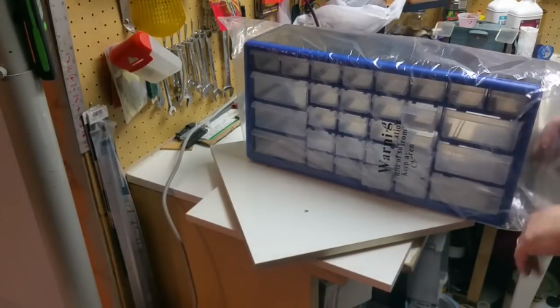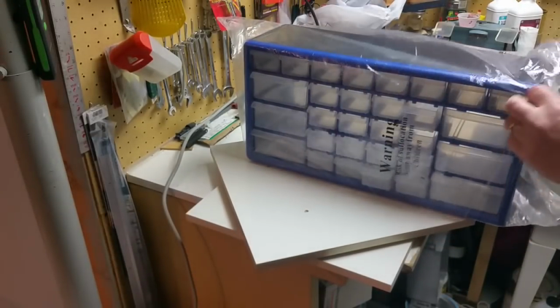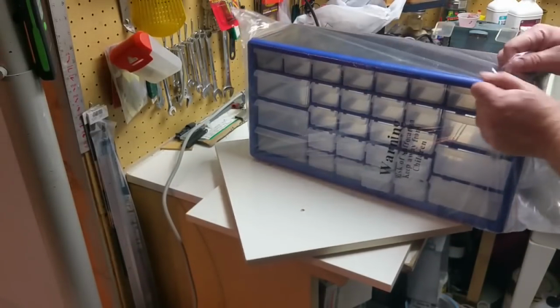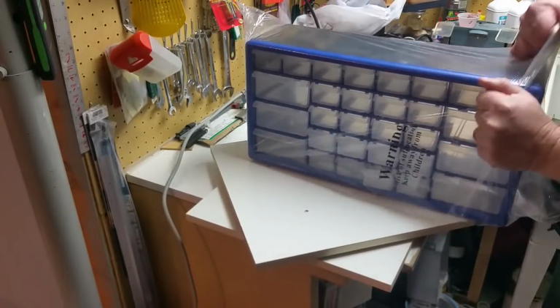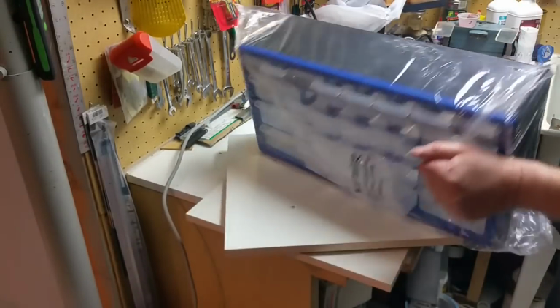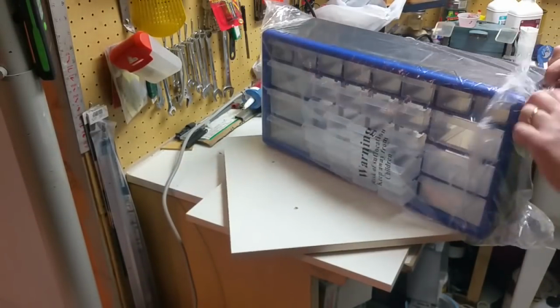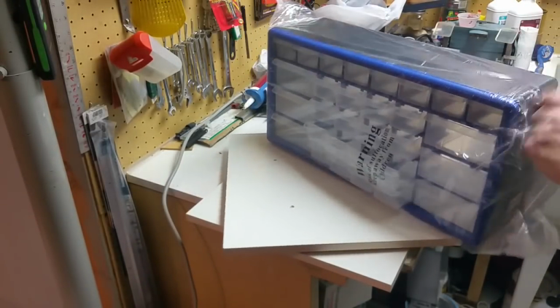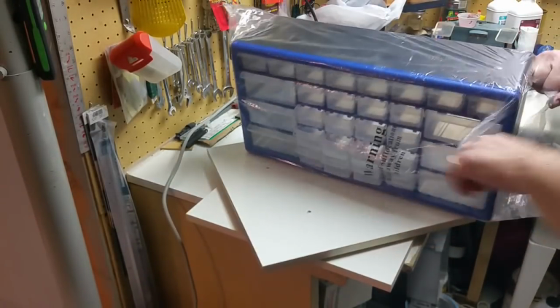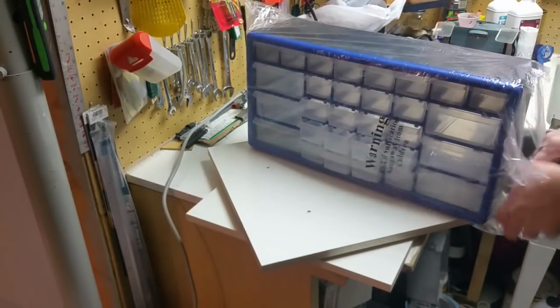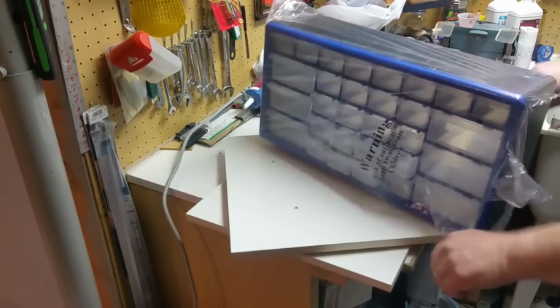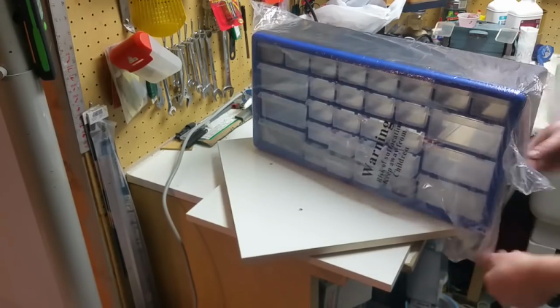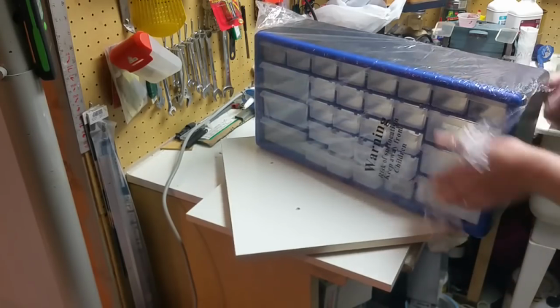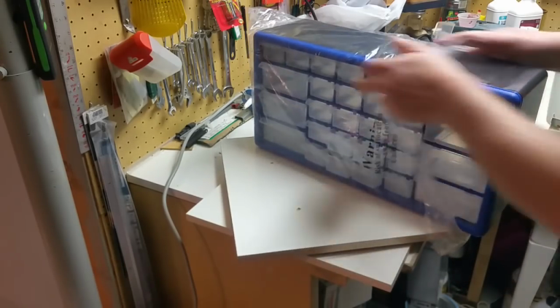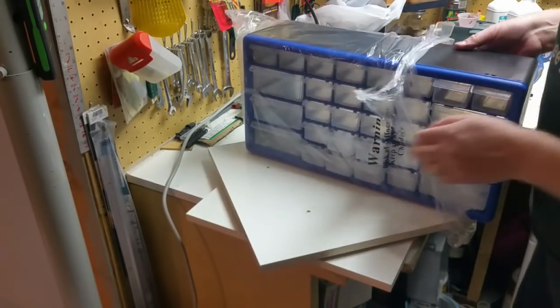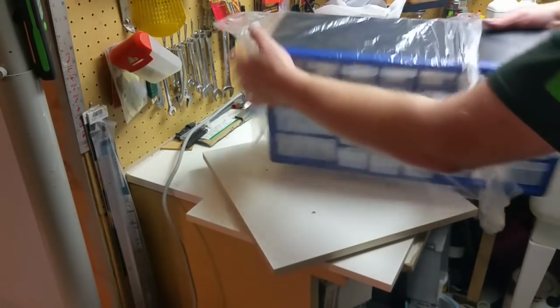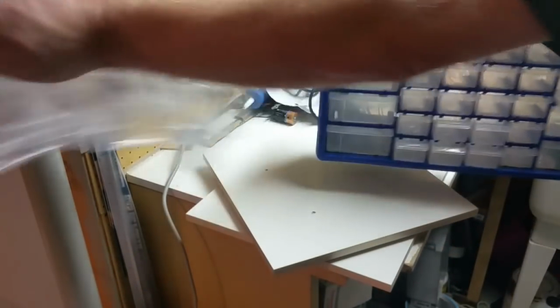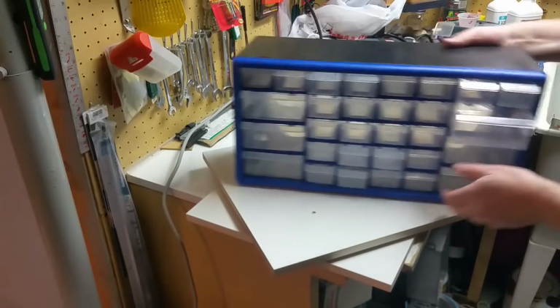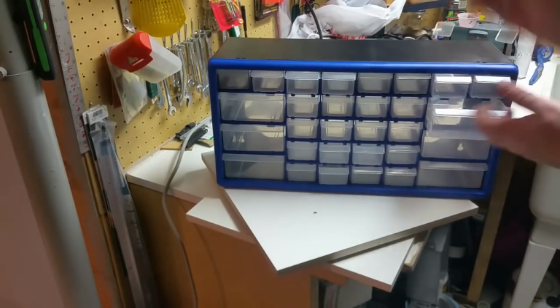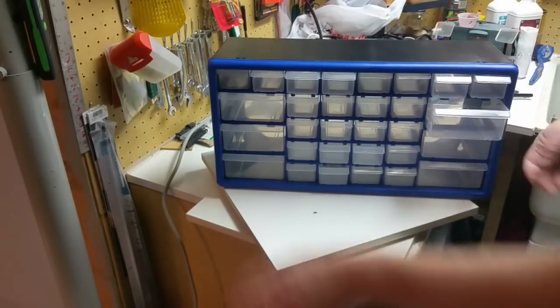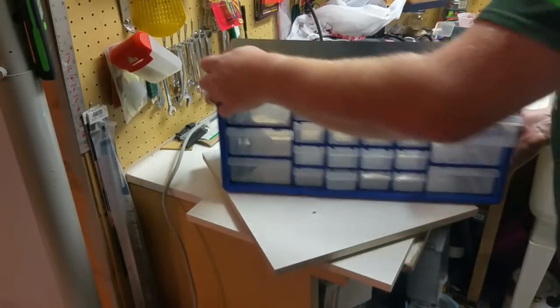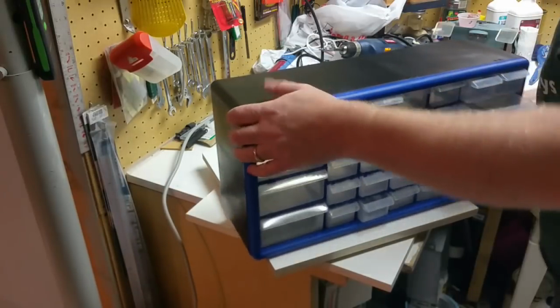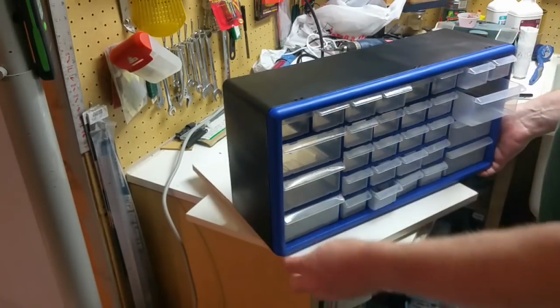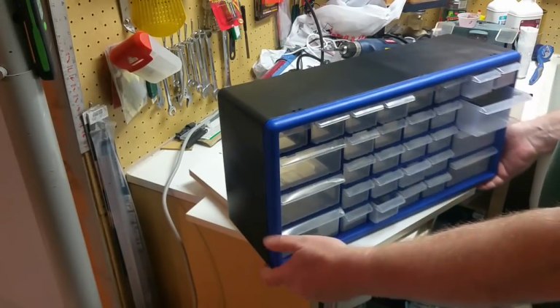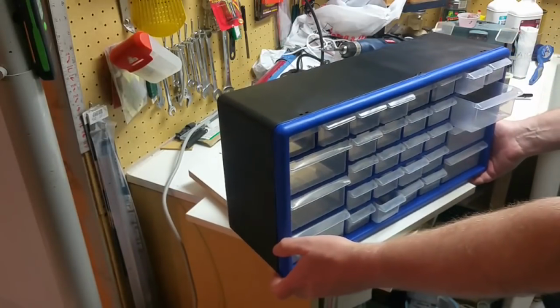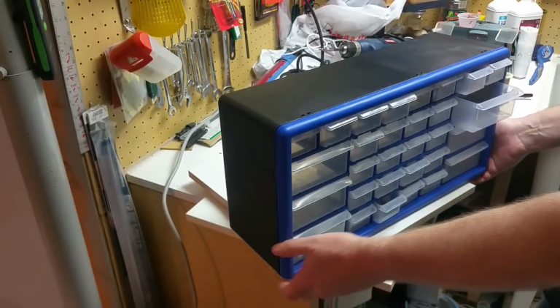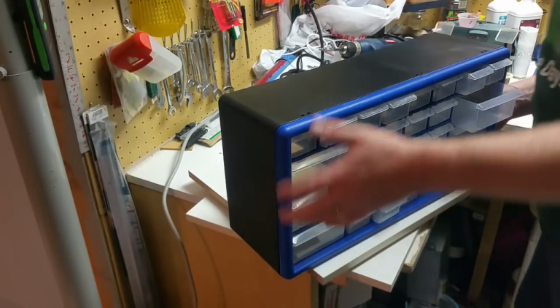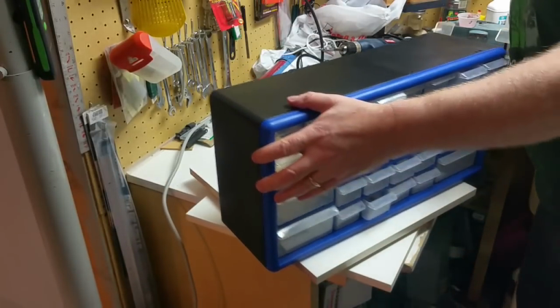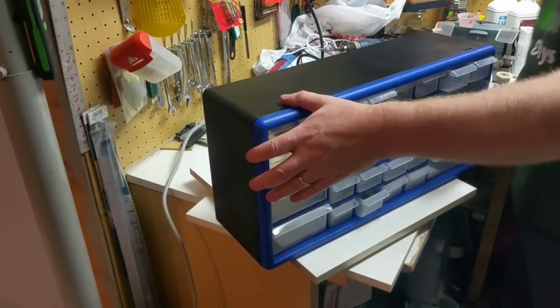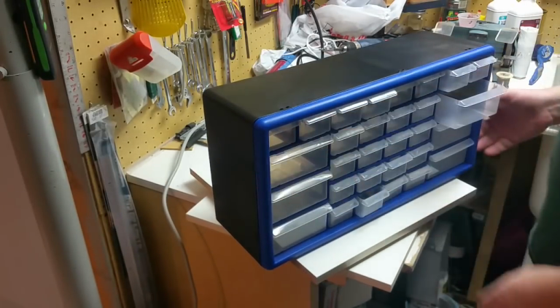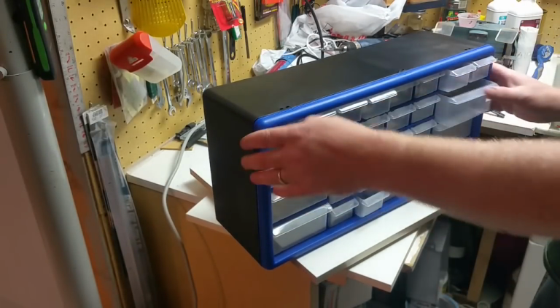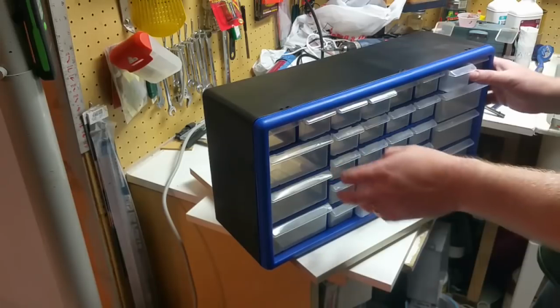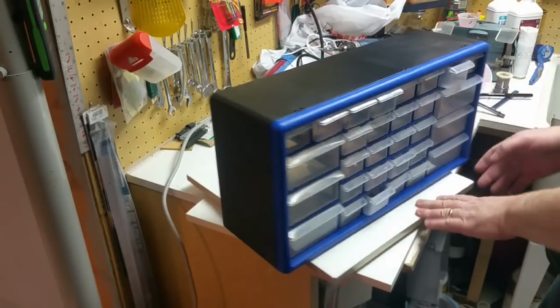Yeah, there's the new one. Okay, there's the new one. I'm thinking we're making it back-to-back like that.